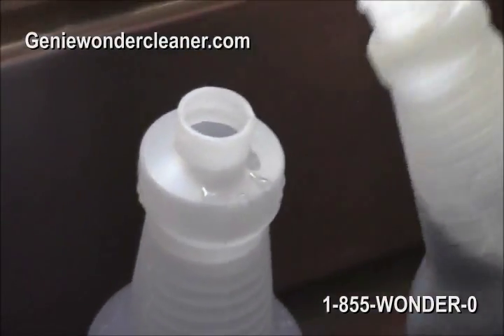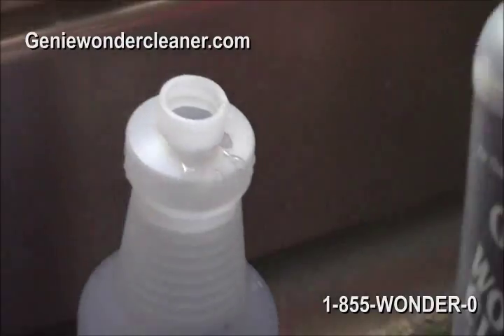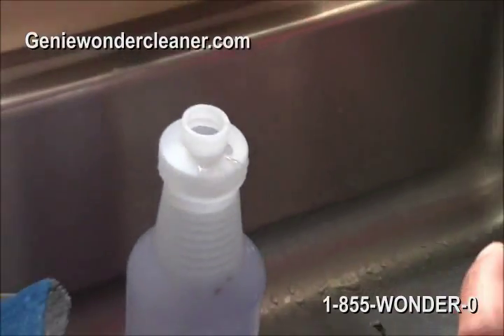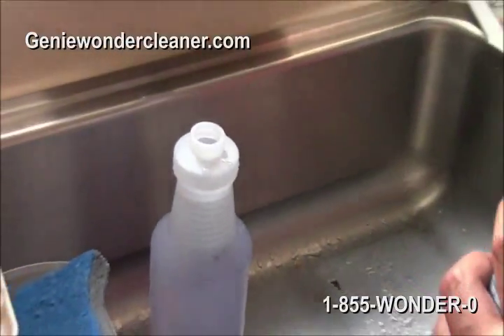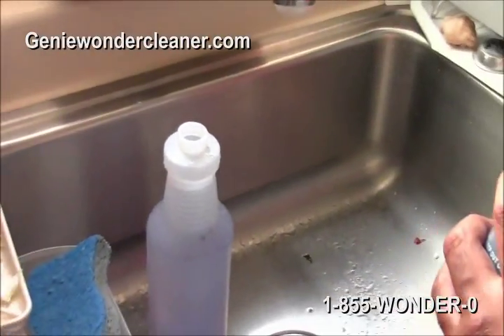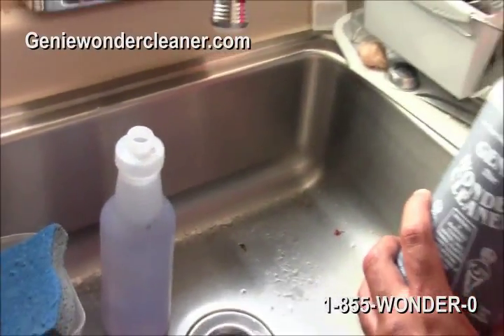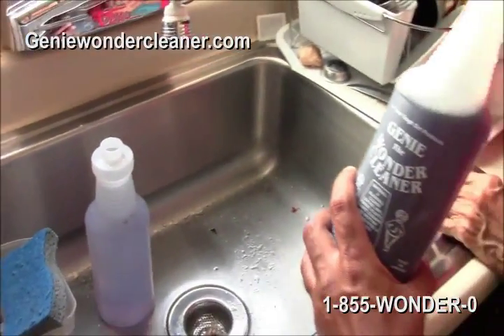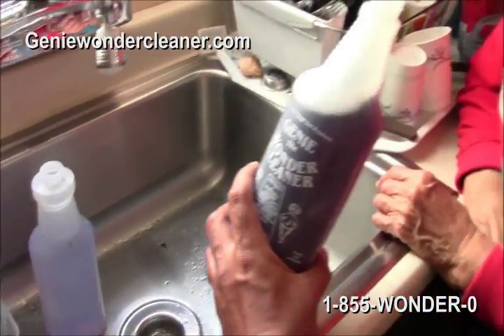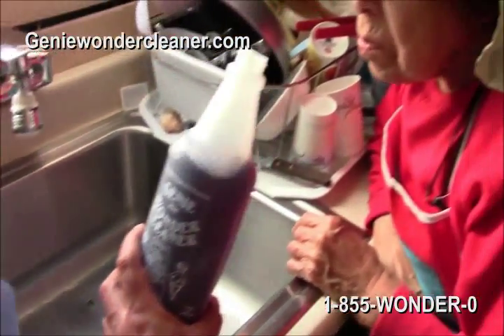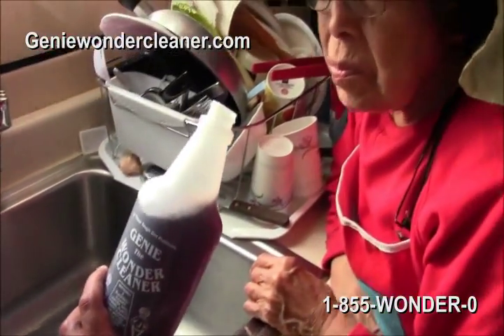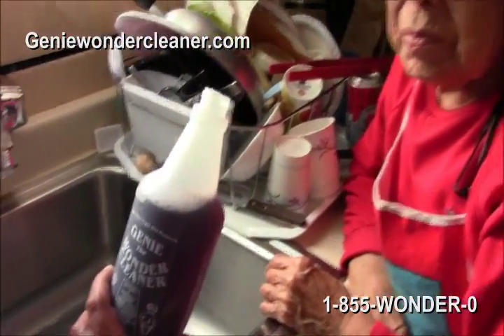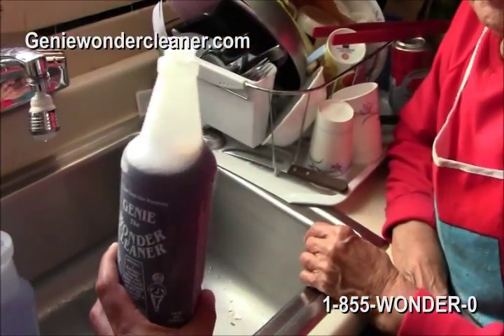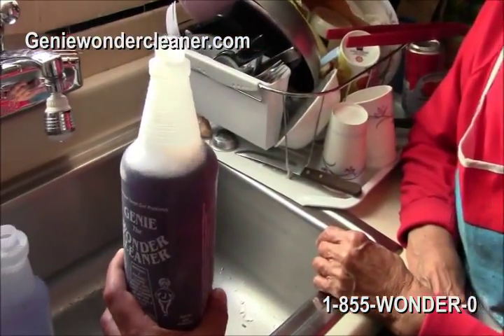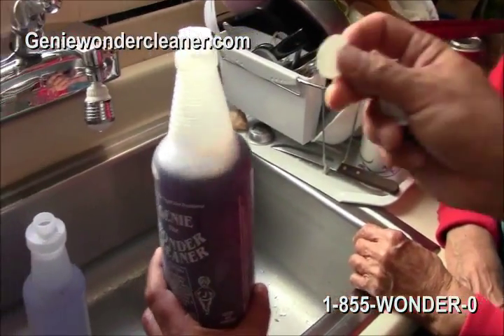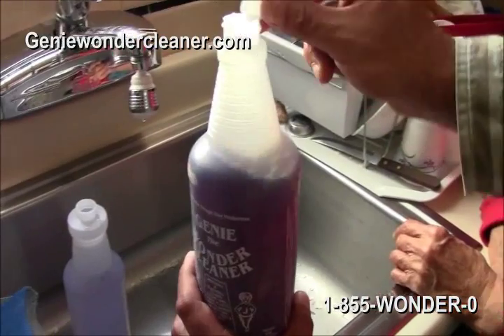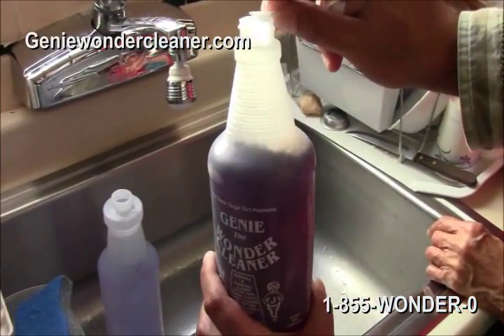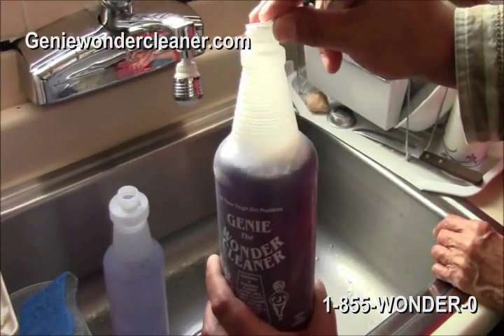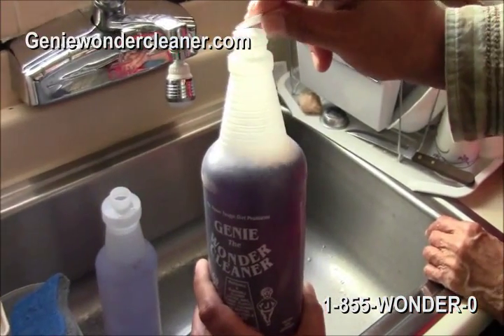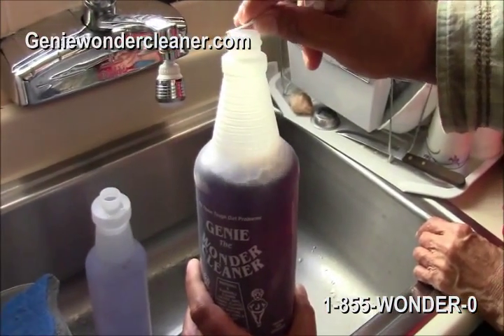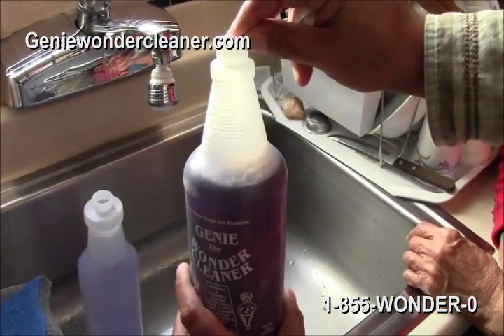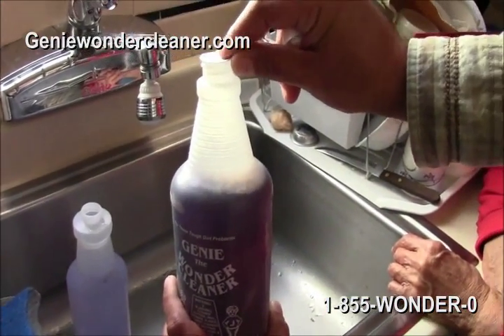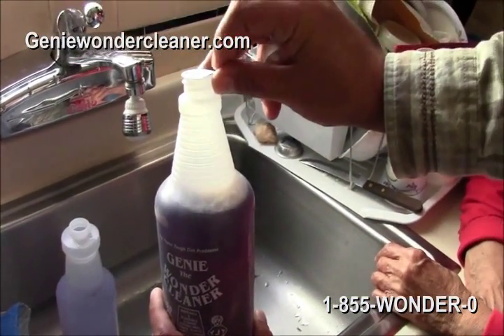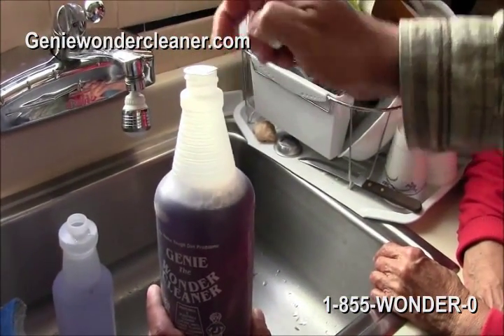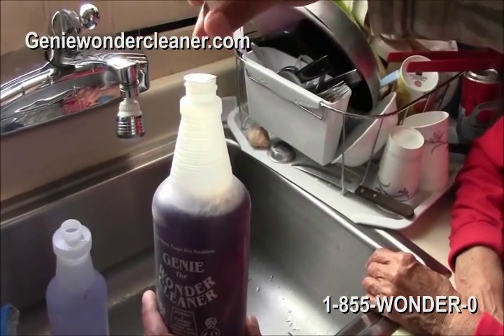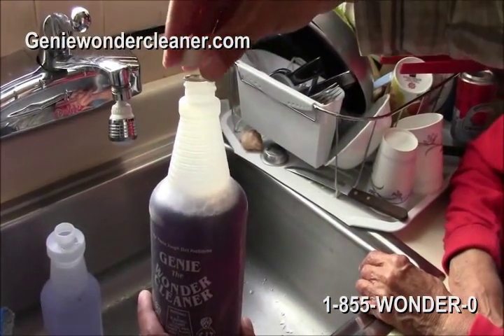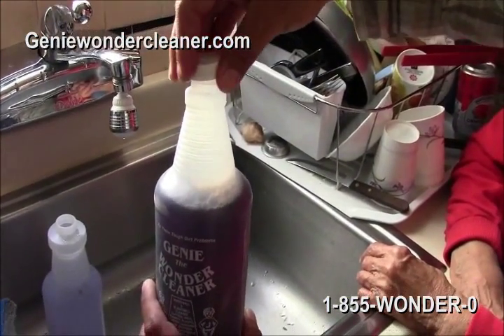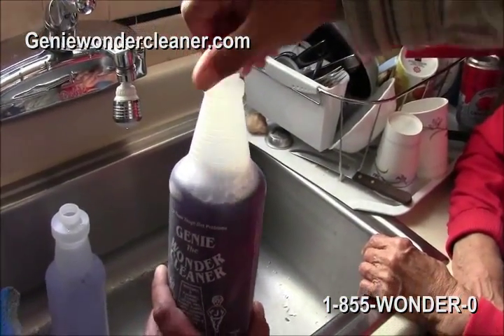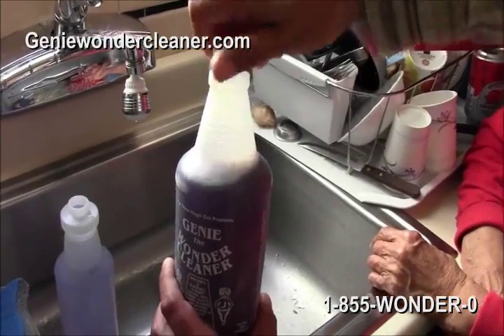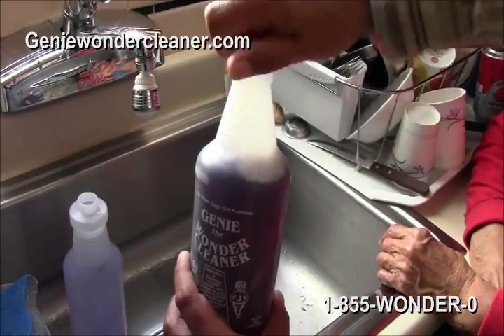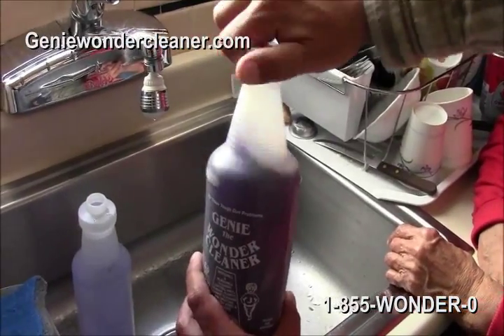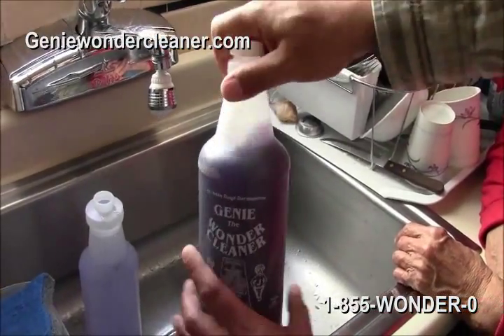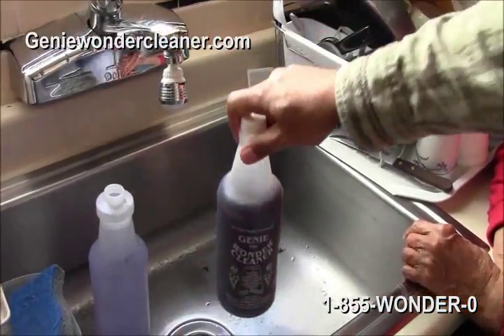What do you smell in this bottle? Nothing. Nothing. So this will replace all the toxic chemicals that you have under your sink, or in your storage or whatever.